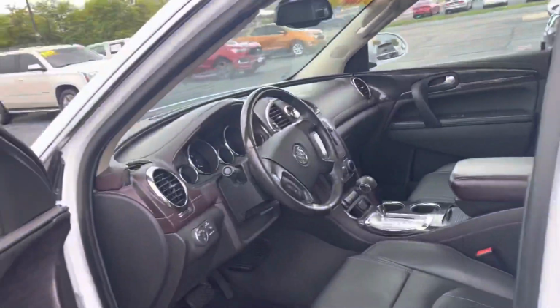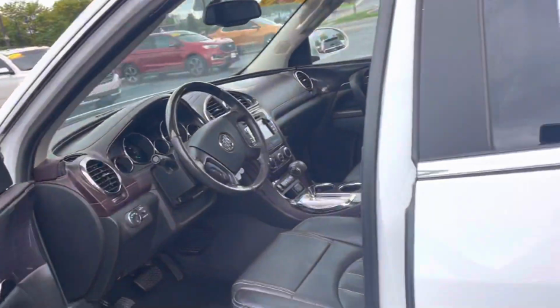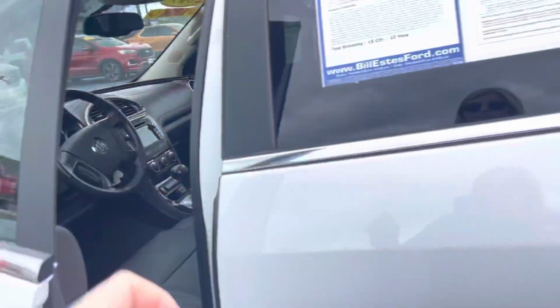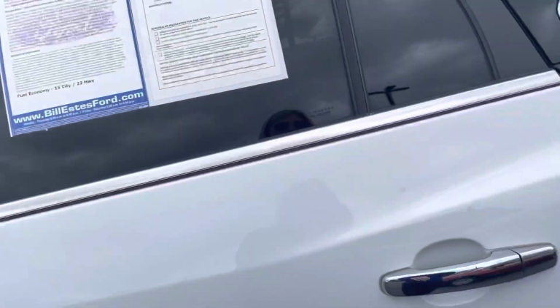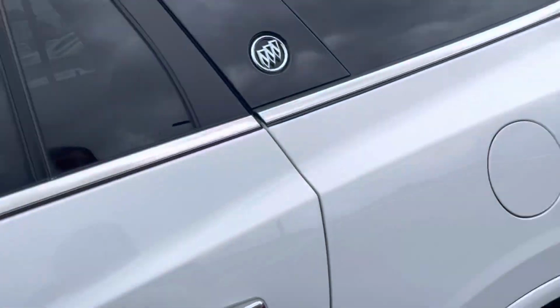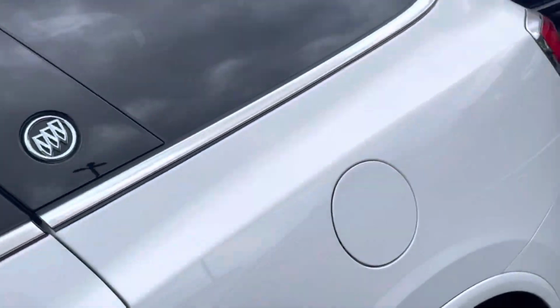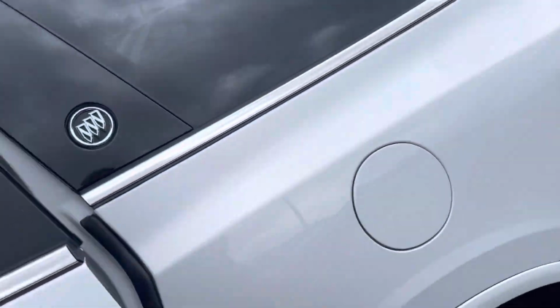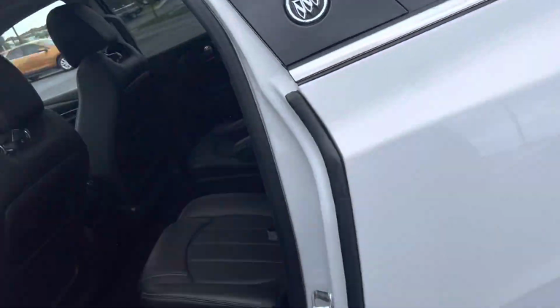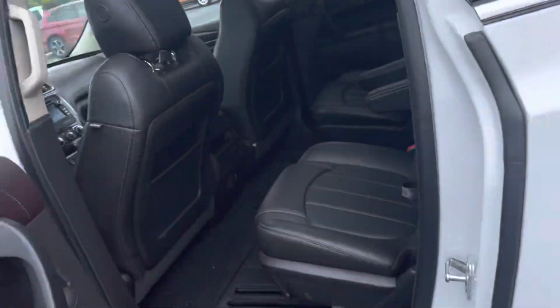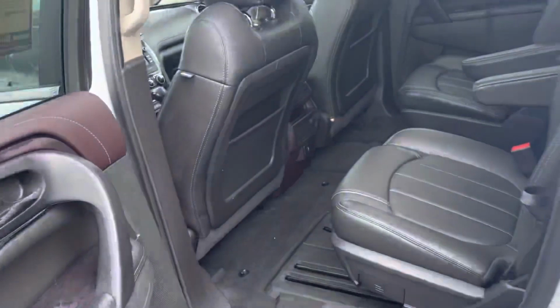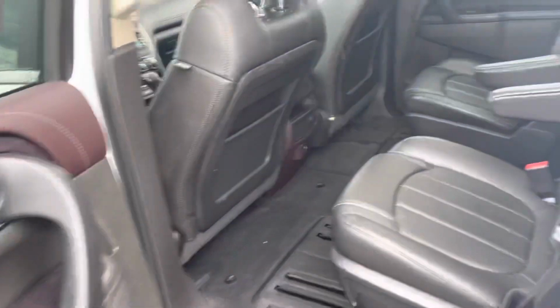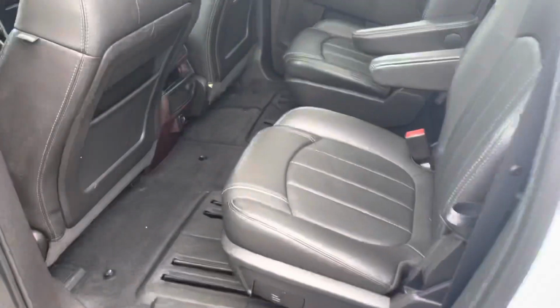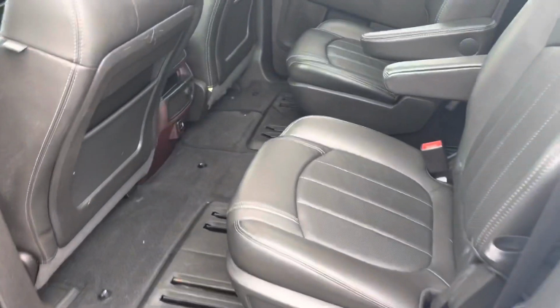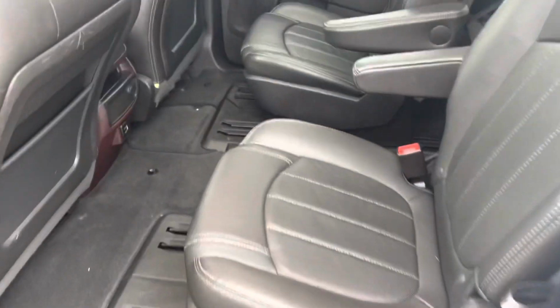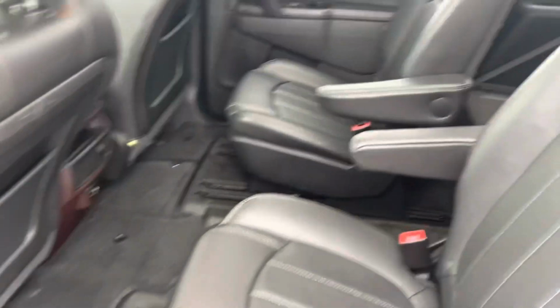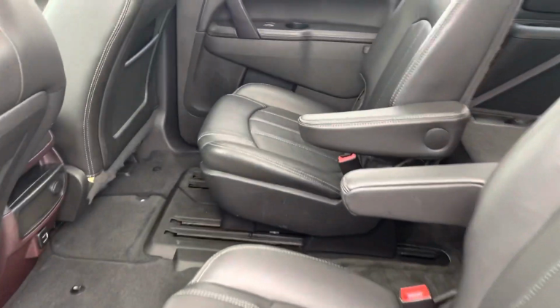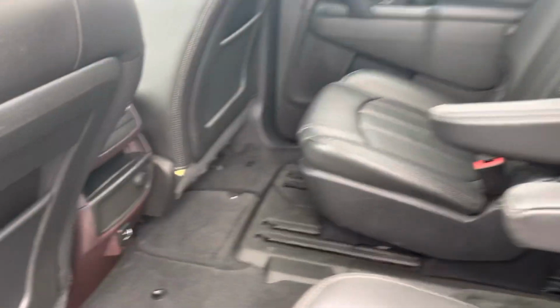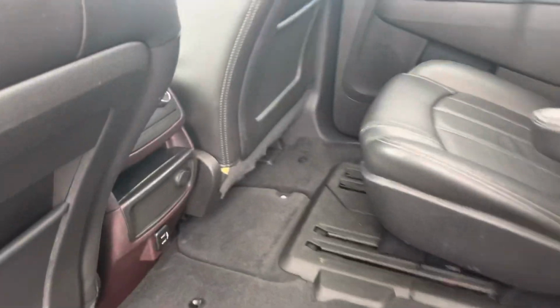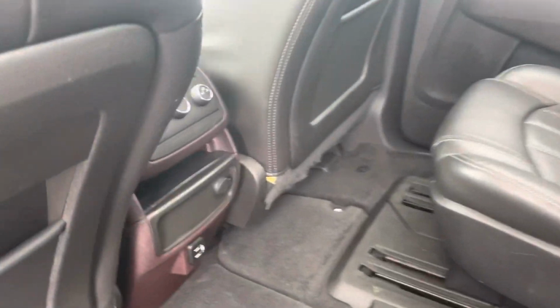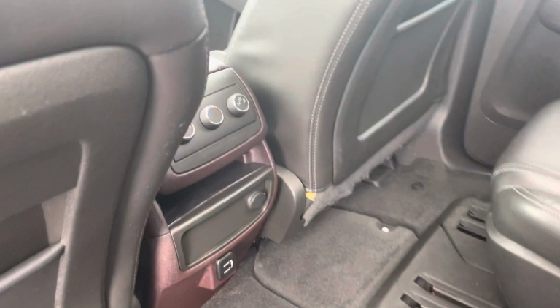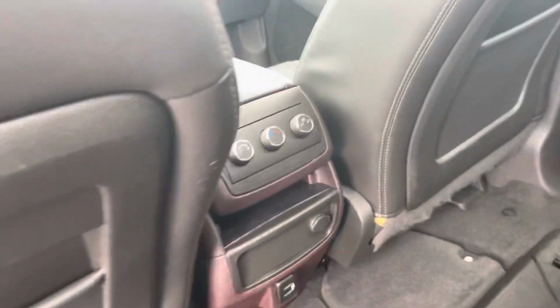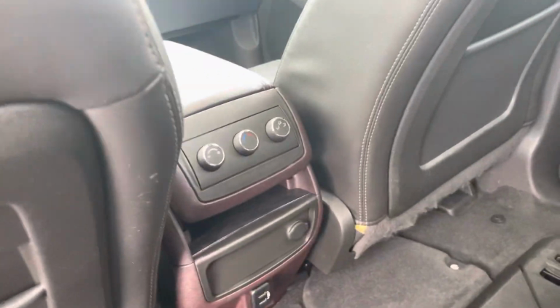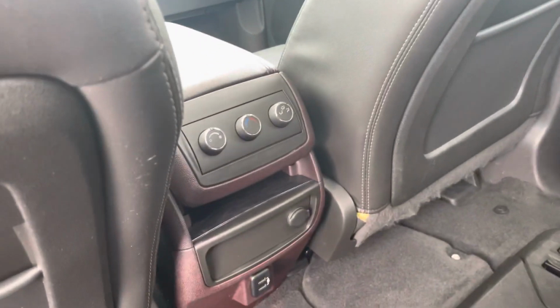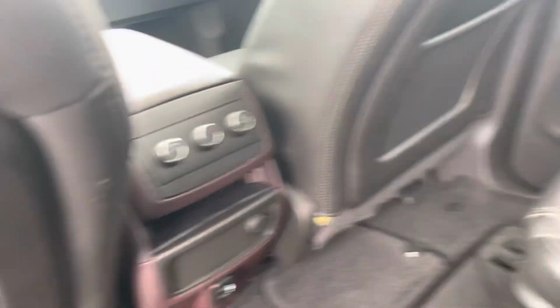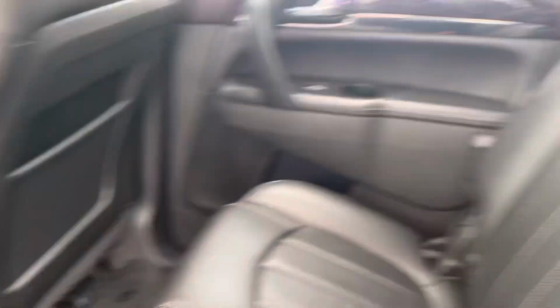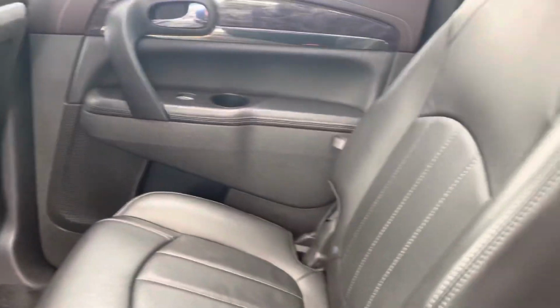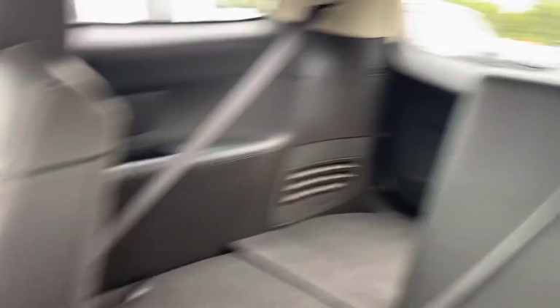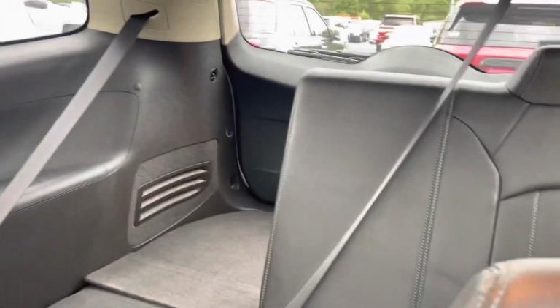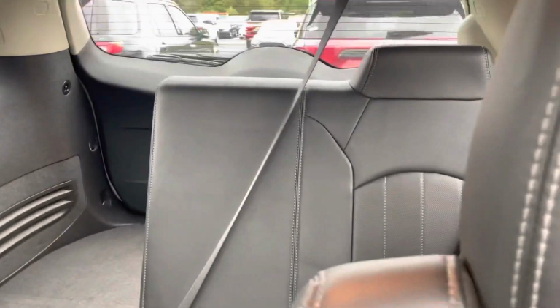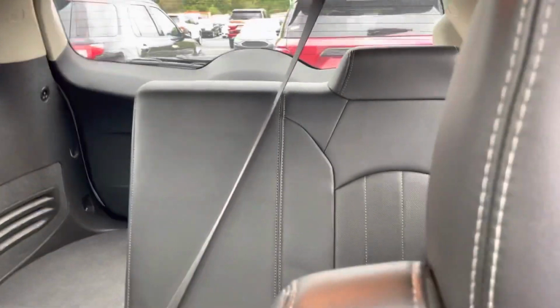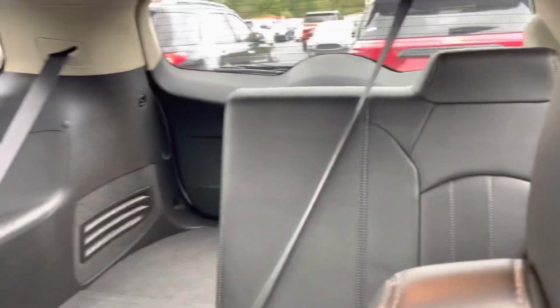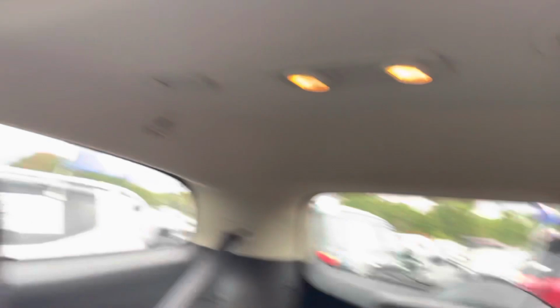It does have a blind spot monitor, captain's chairs here in the back, and third row seating.